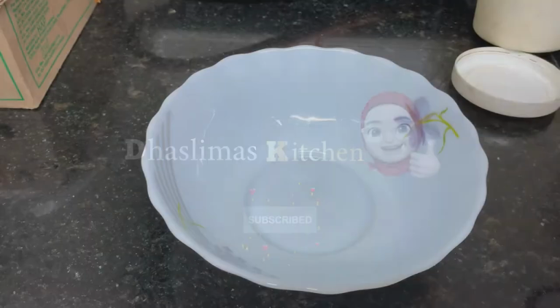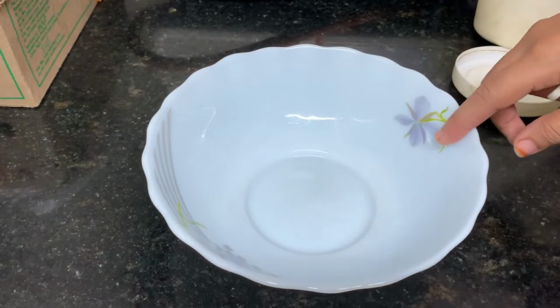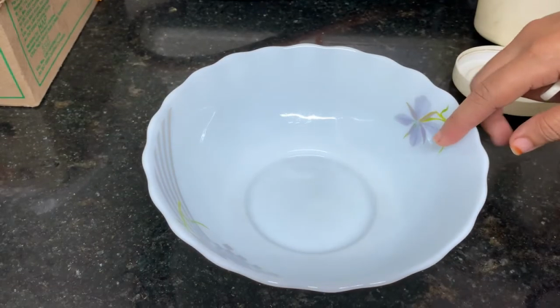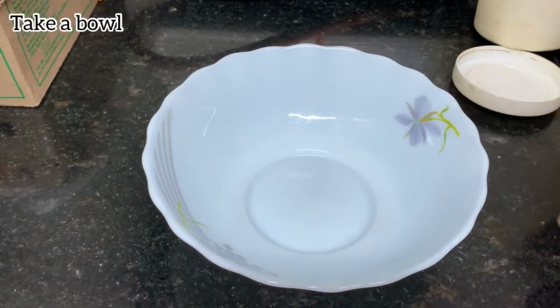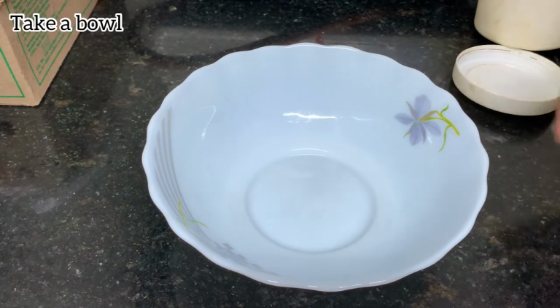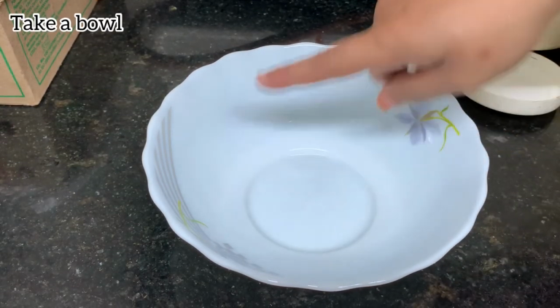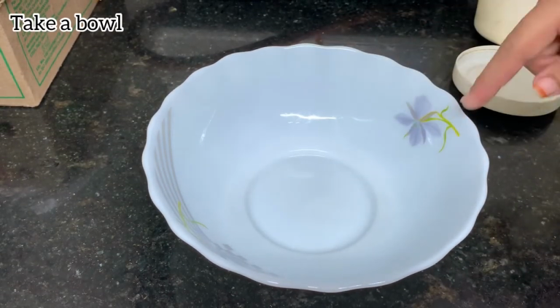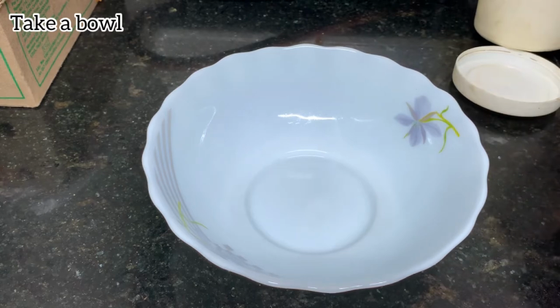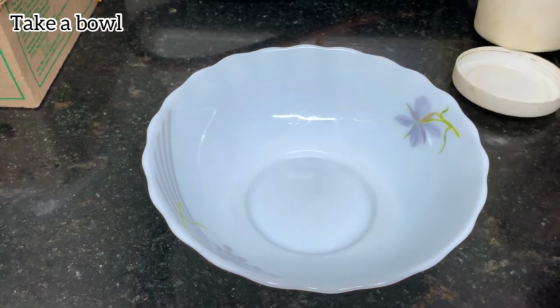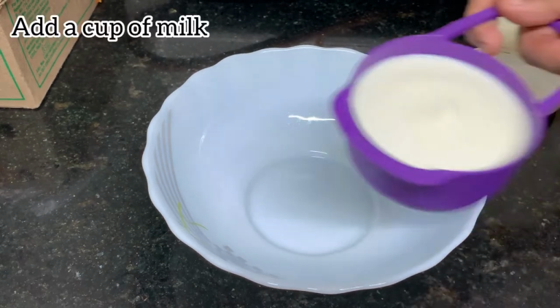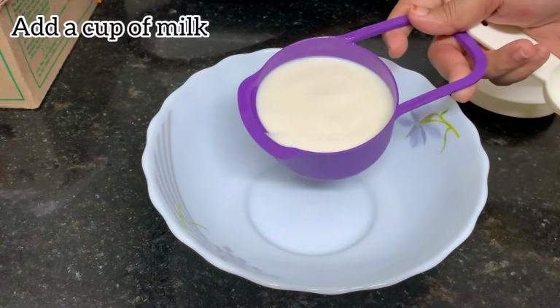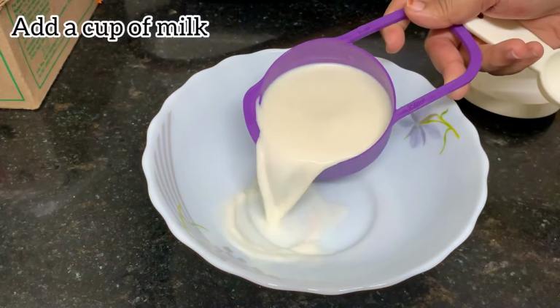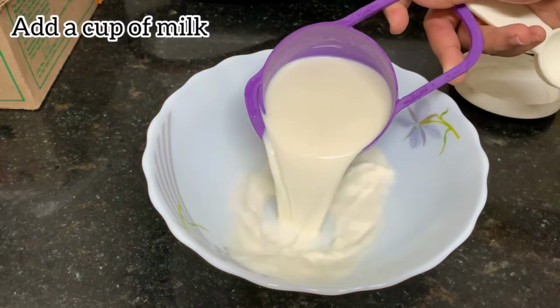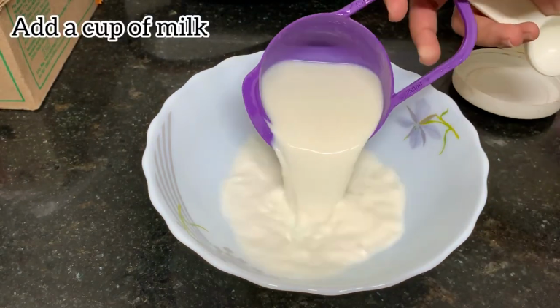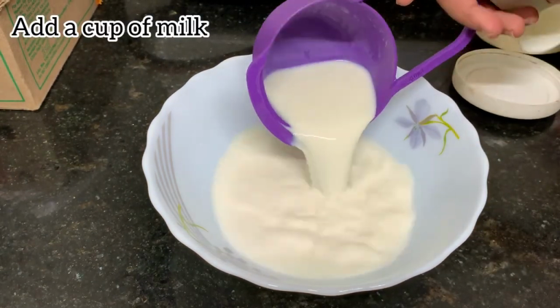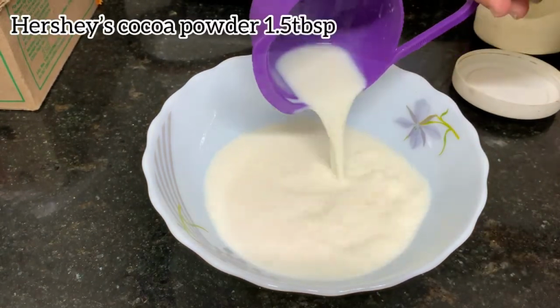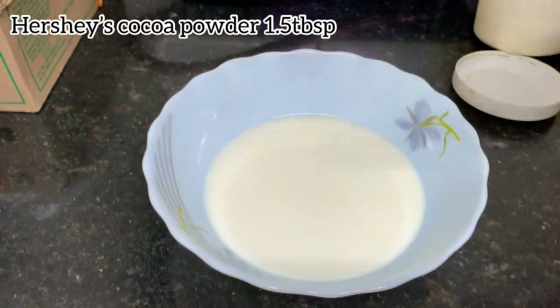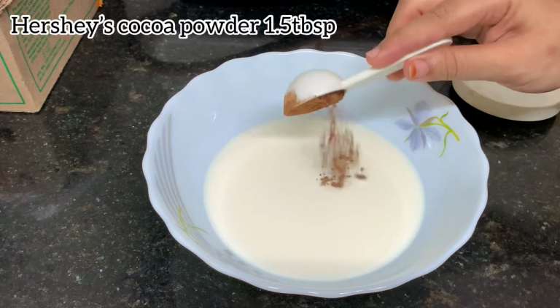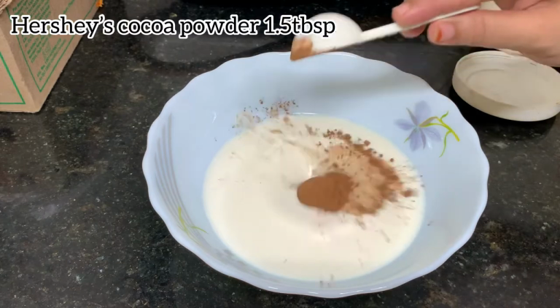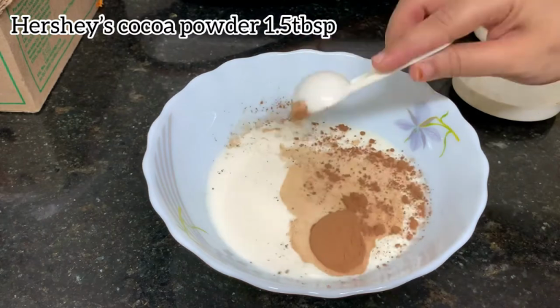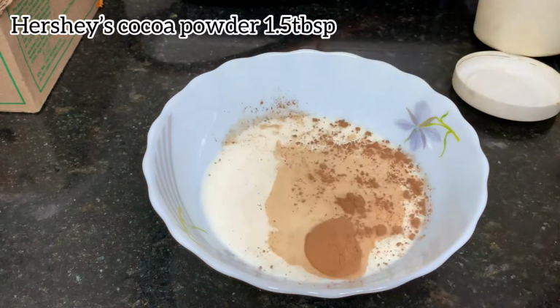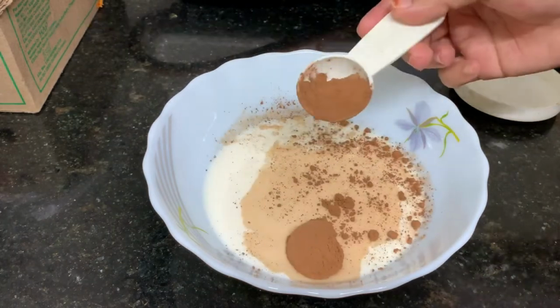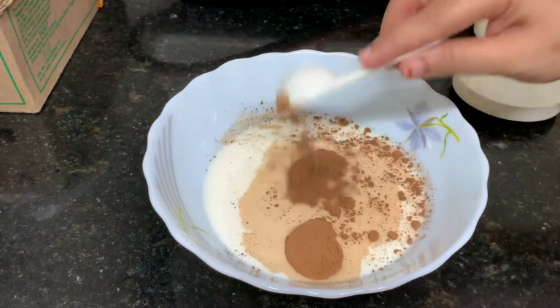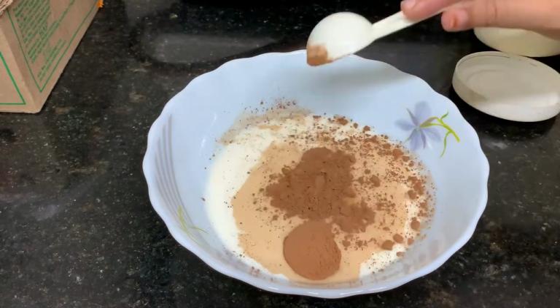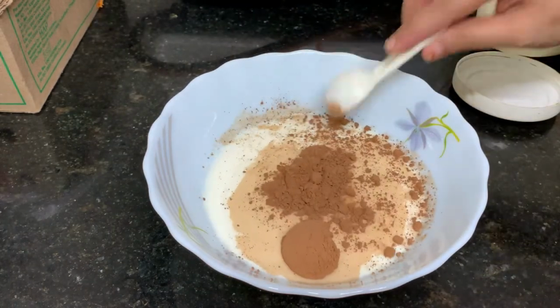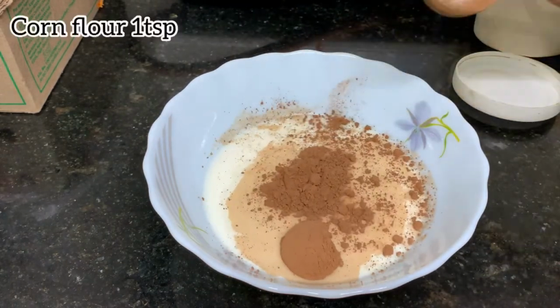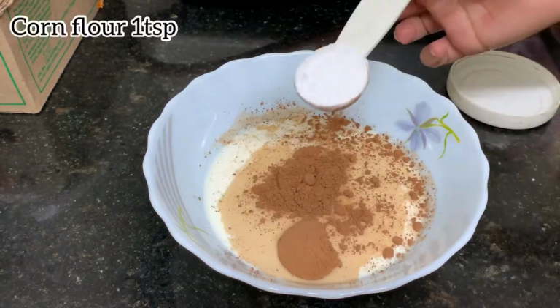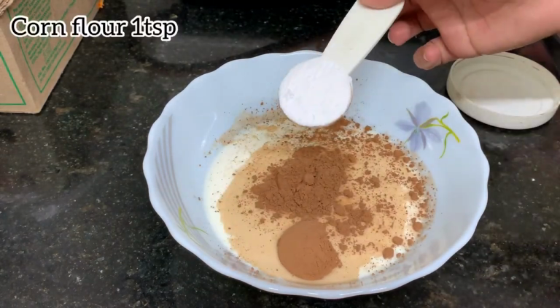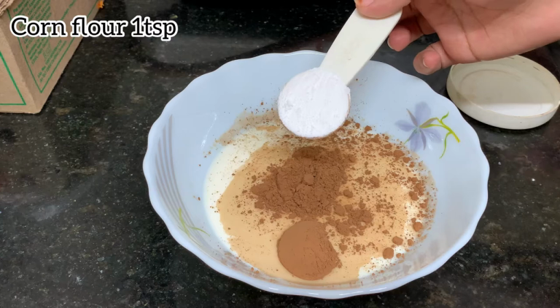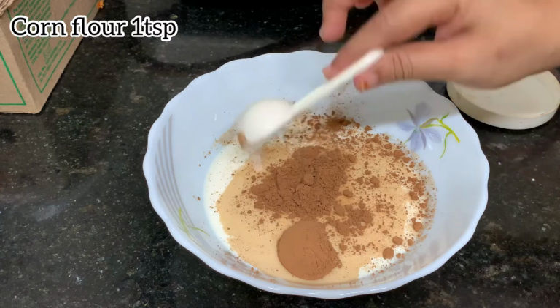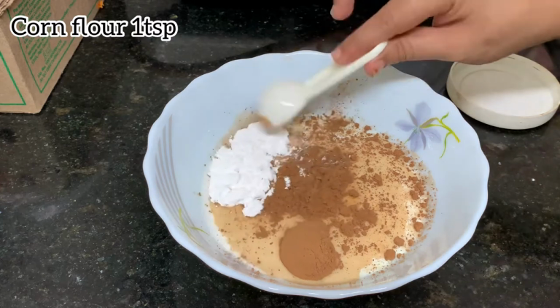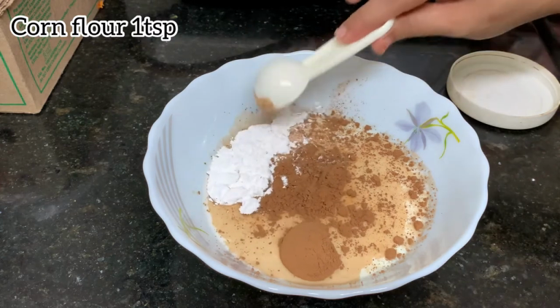First, put a bowl of chocolate sauce. 1 cup of salt. 1 tablespoon of cocoa powder — let's add Hershey's cocoa powder. 1 teaspoon of corn flour.